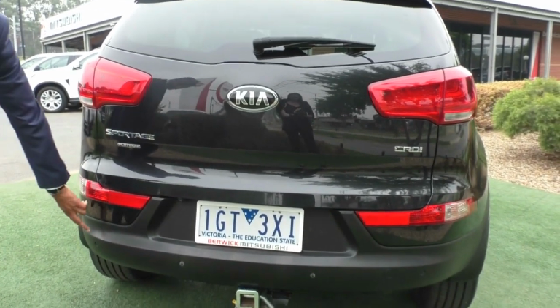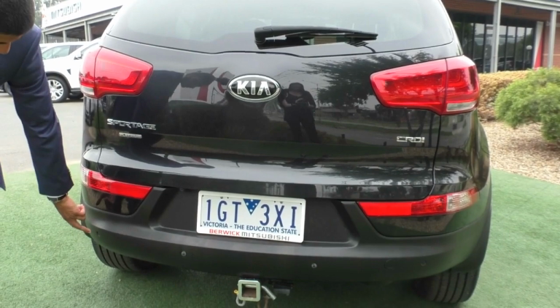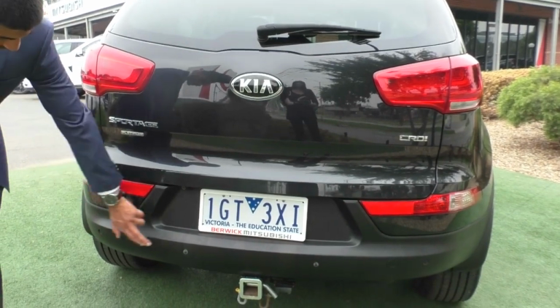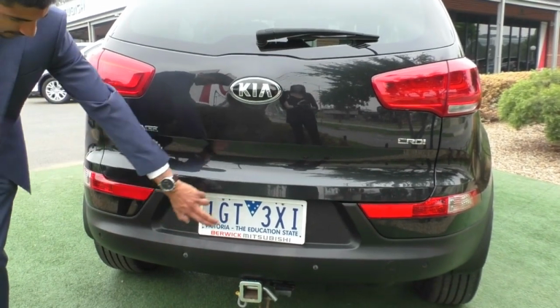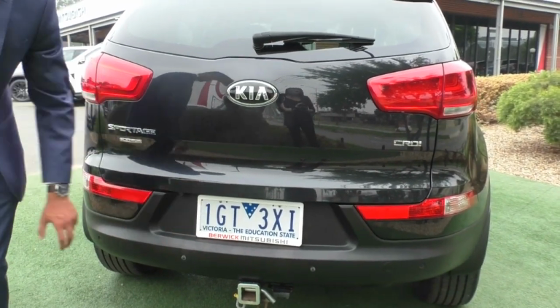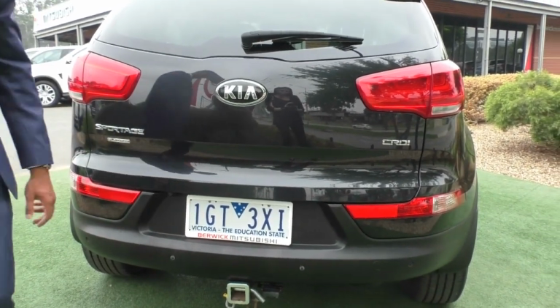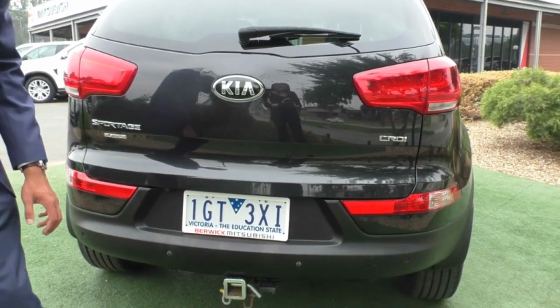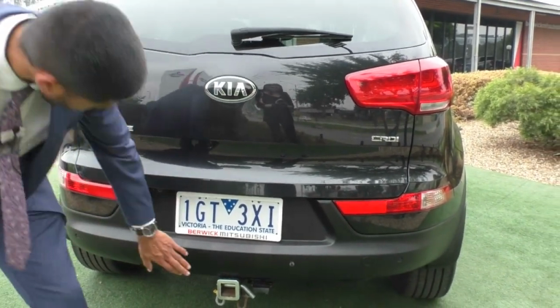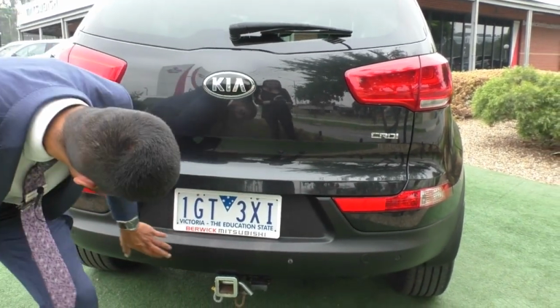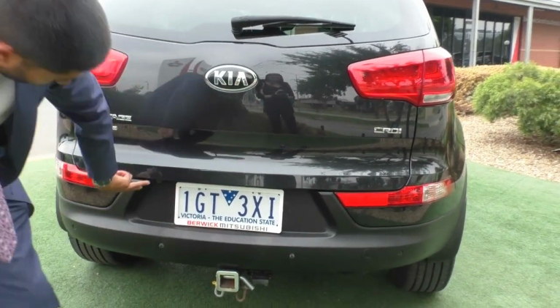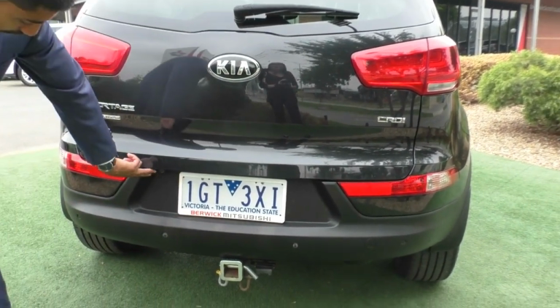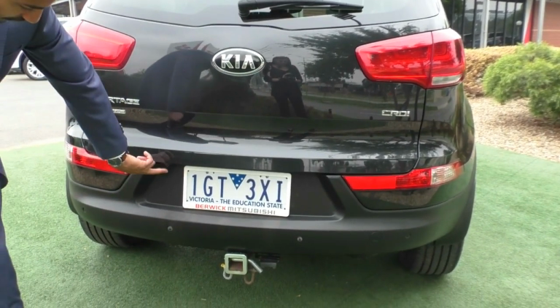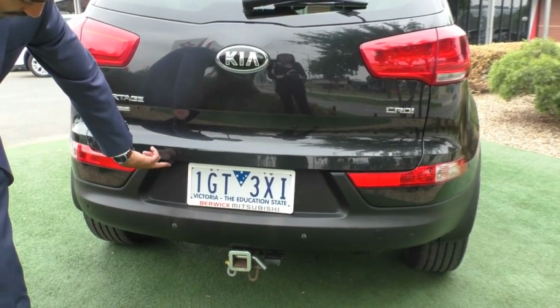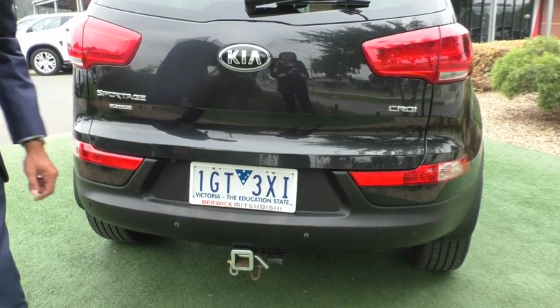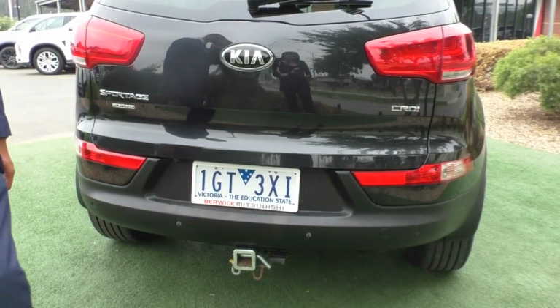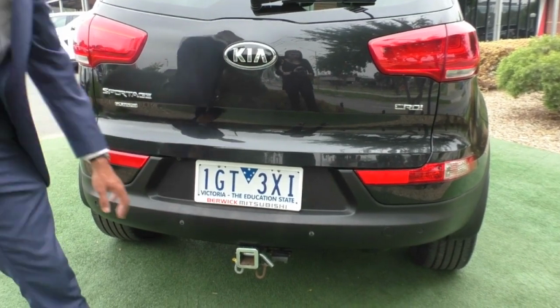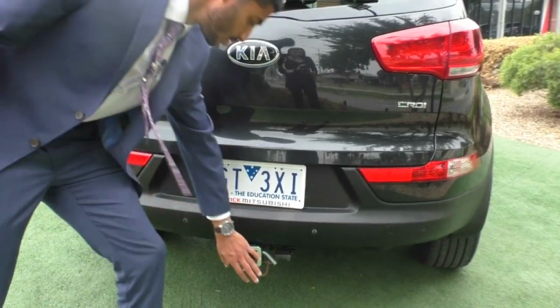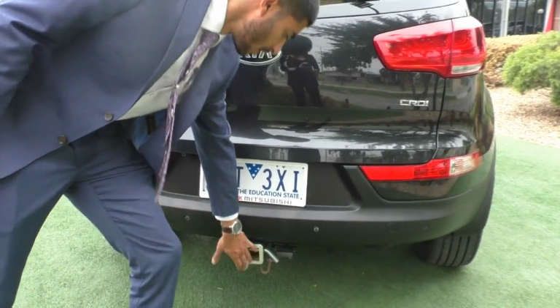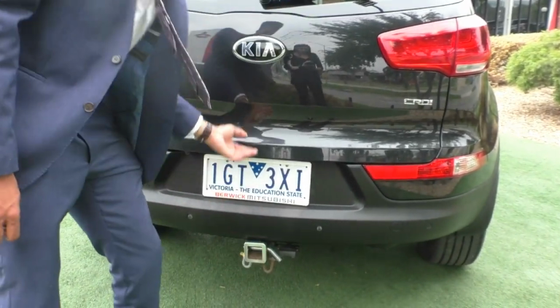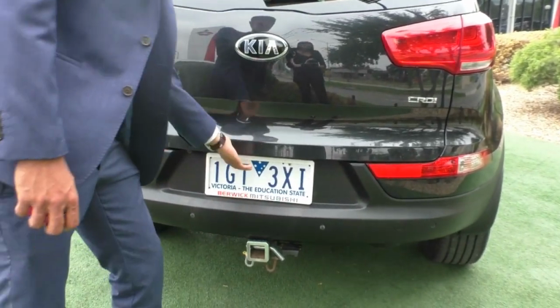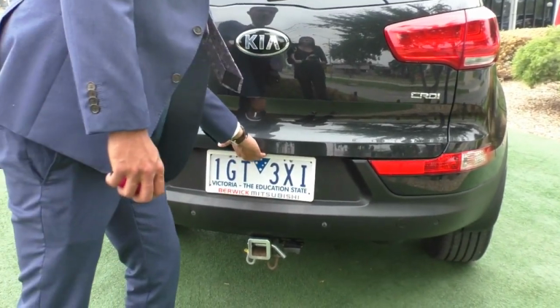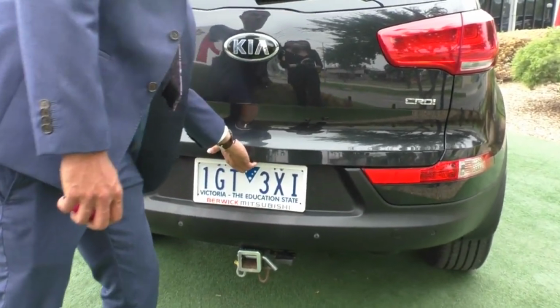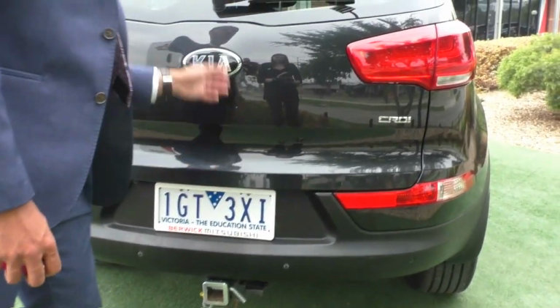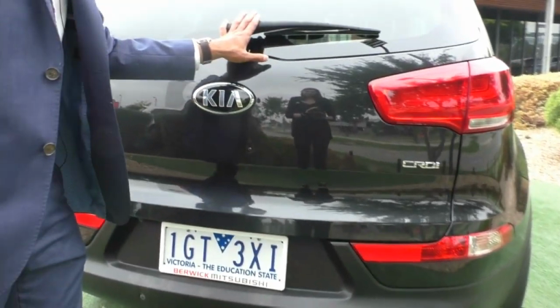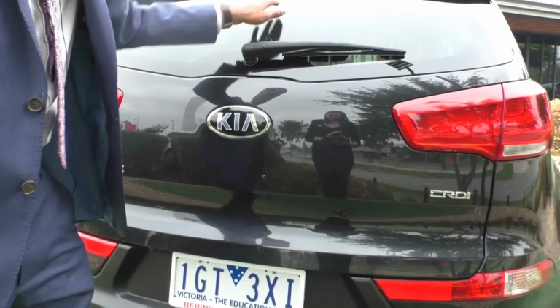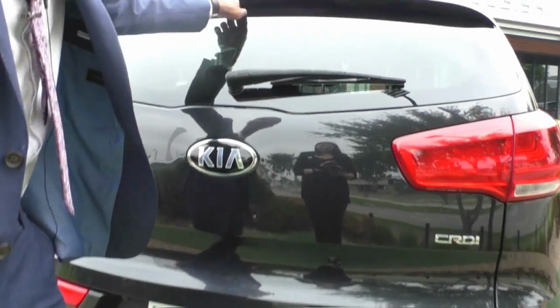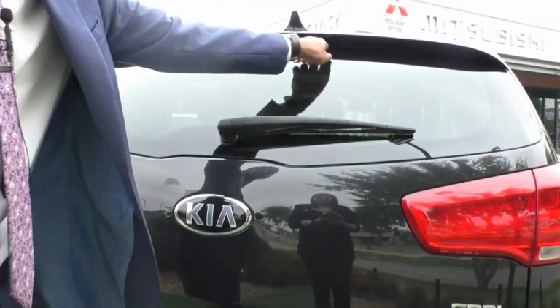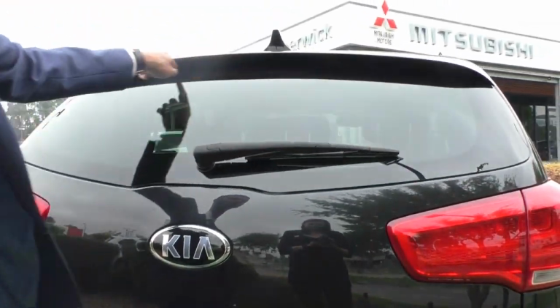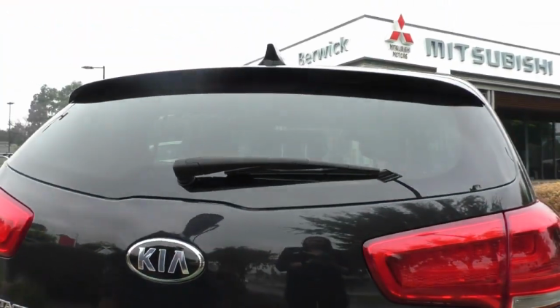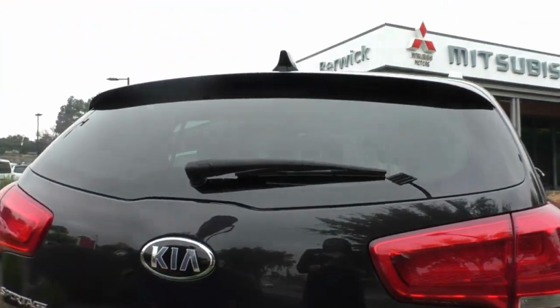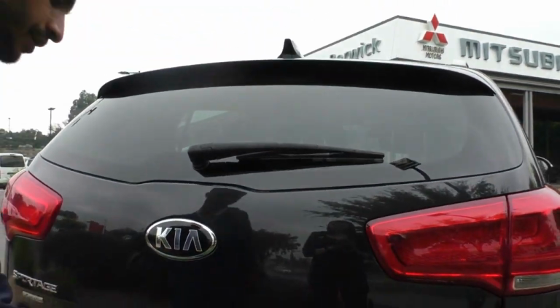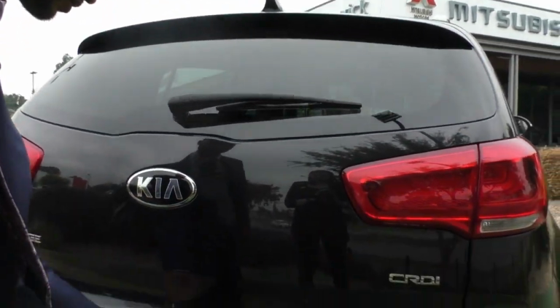You've also got reflectors at the bottom and reverse parking lights to provide added signalling for other drivers. At the bottom, you've got colour-matched rear parking sensors mounted into the bar, and your rear-view camera just on the right. There's a genuine tow bar fitted at the bottom, and you've also got rear wiper blades and a high-mounted brake light on the tailgate.